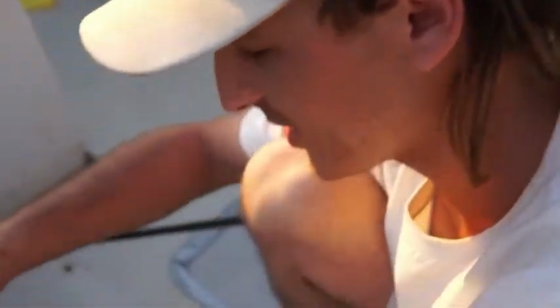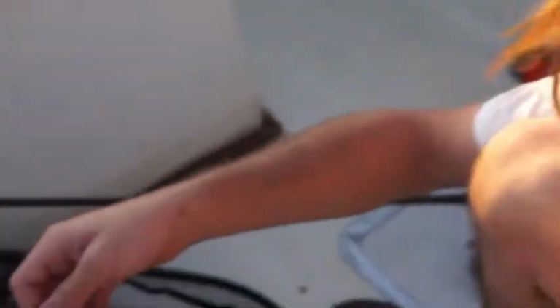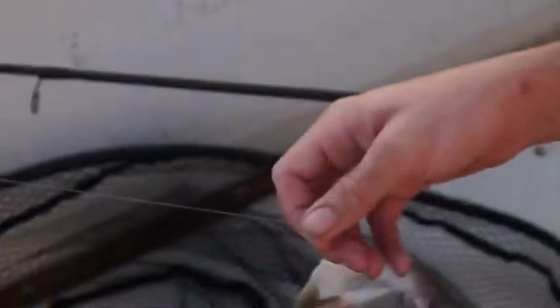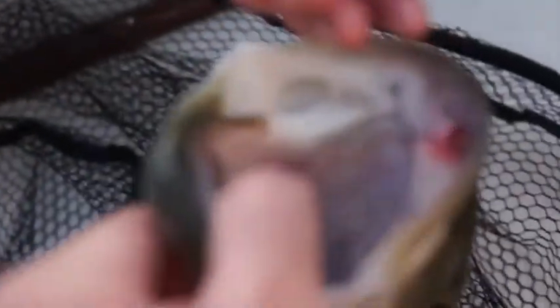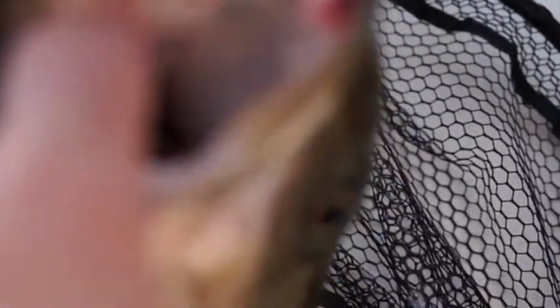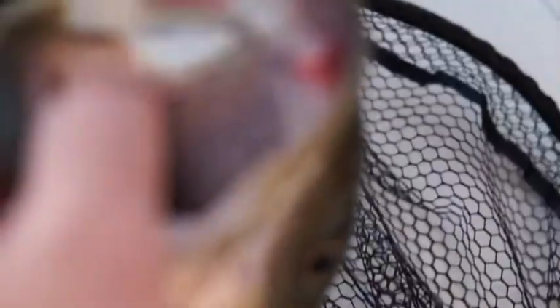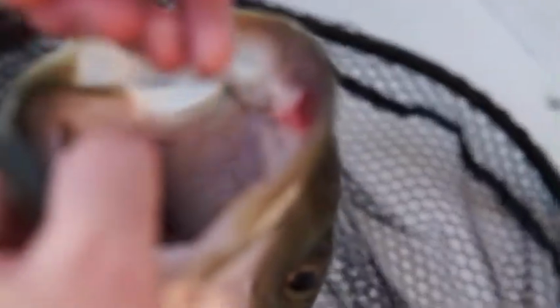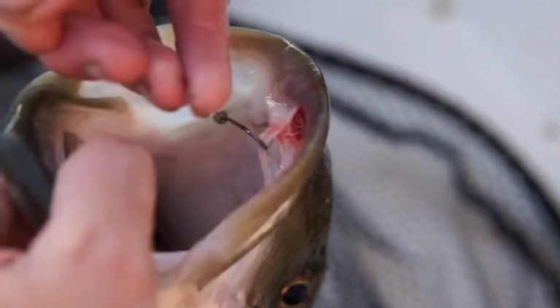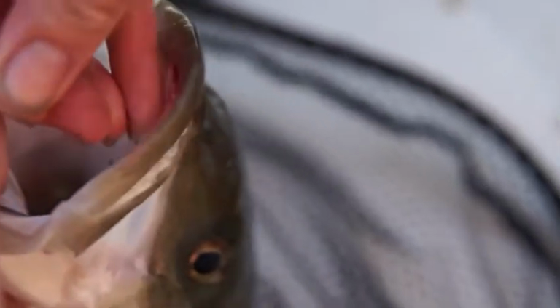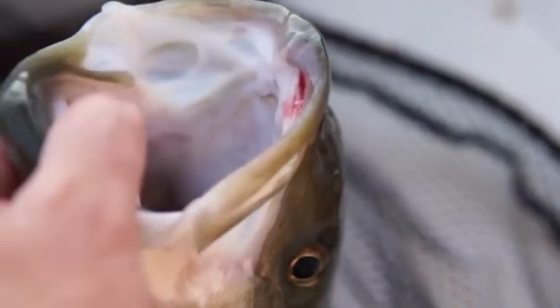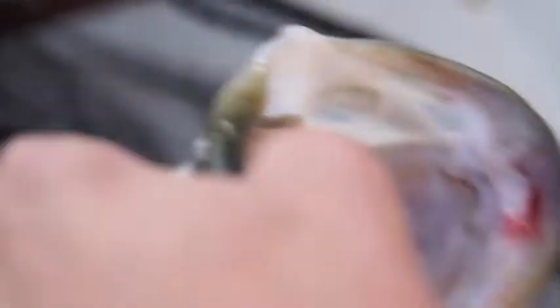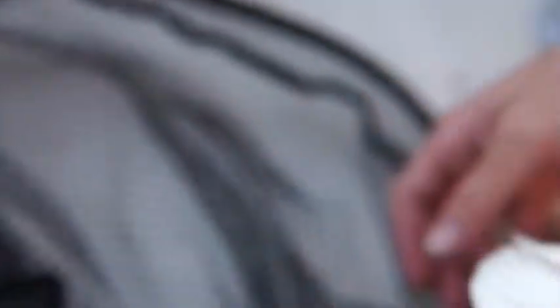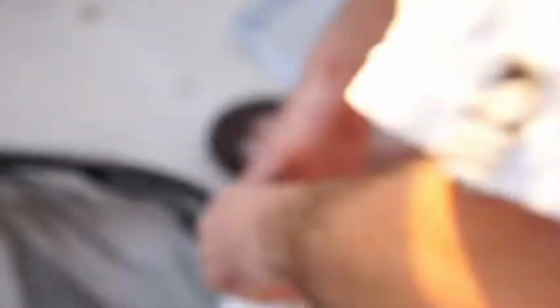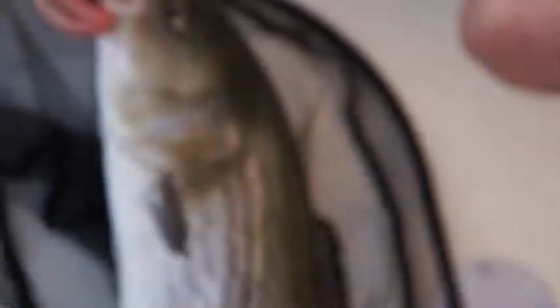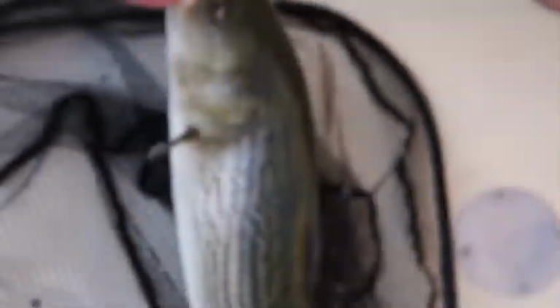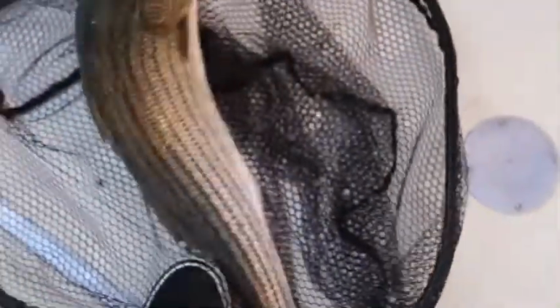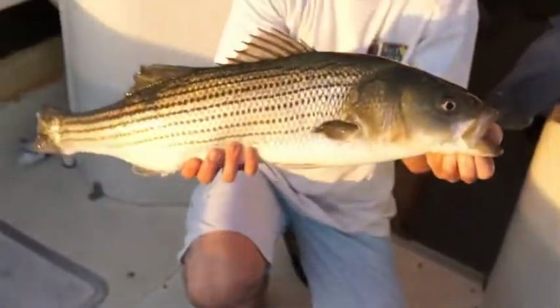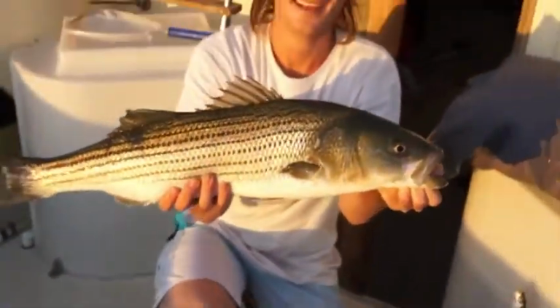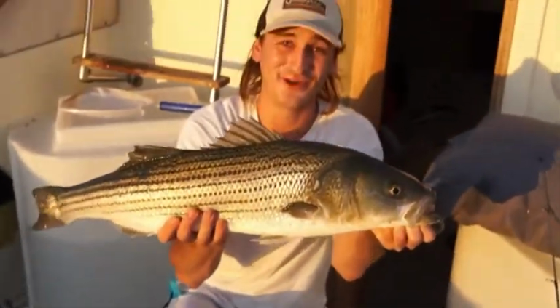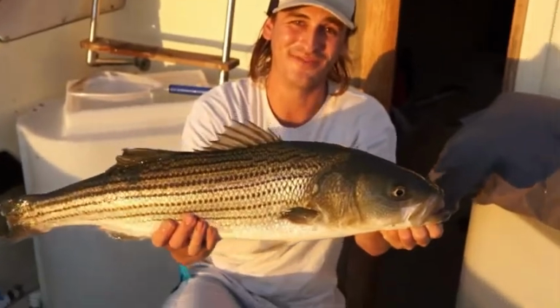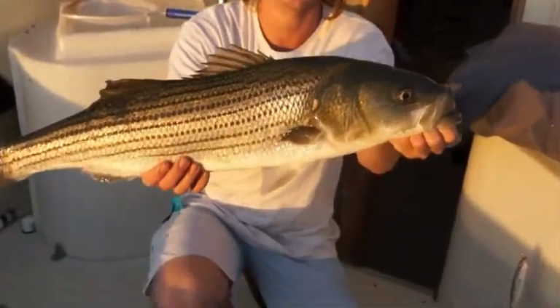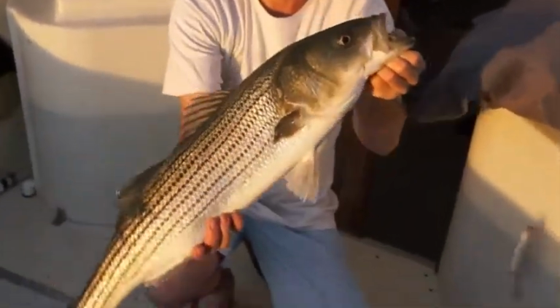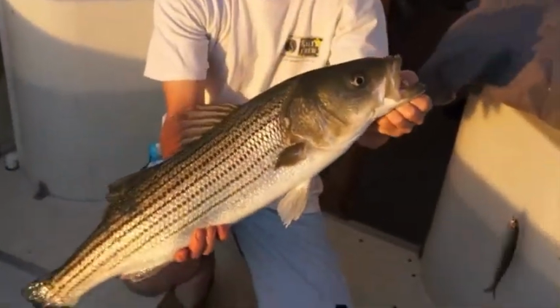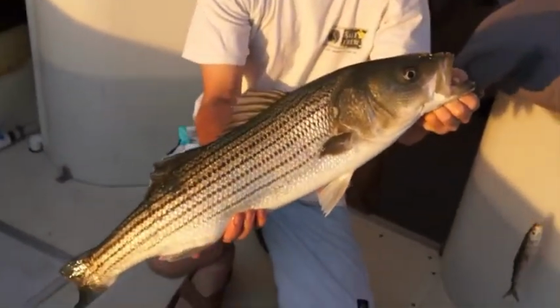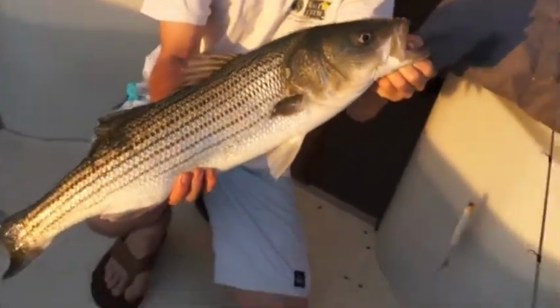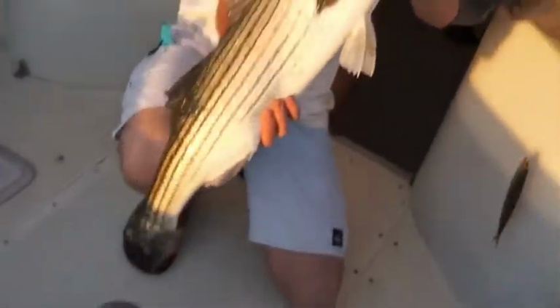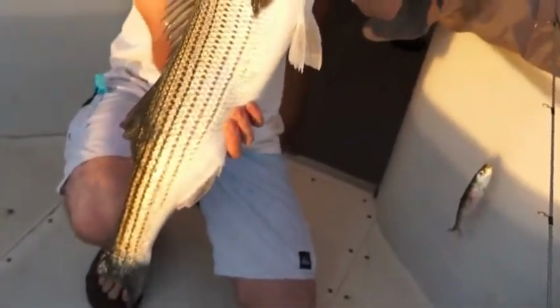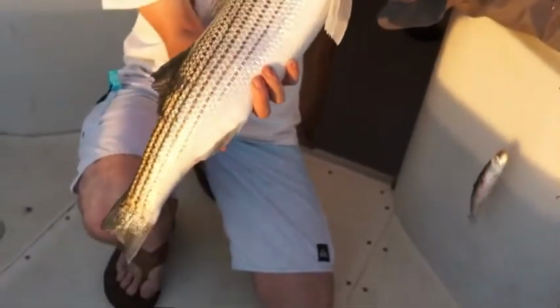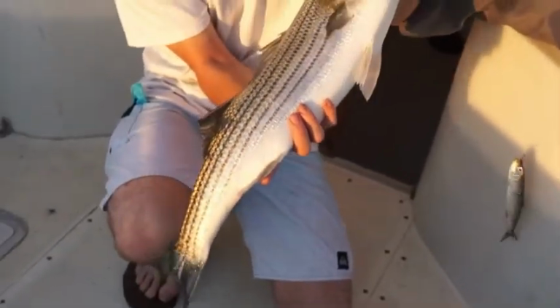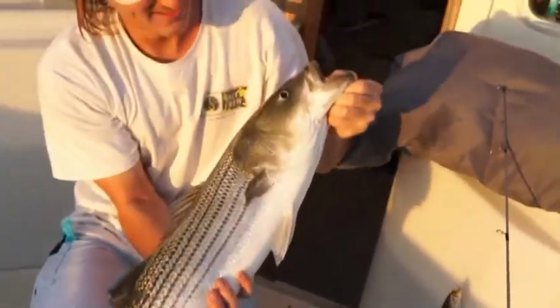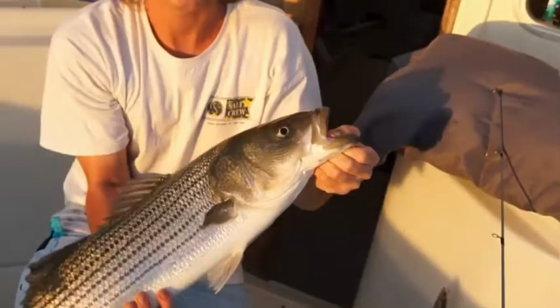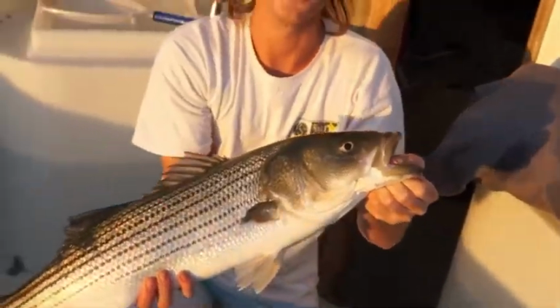Look at that hook. Oh wow. That's a really big fish. Oh my god. That's a really good one.